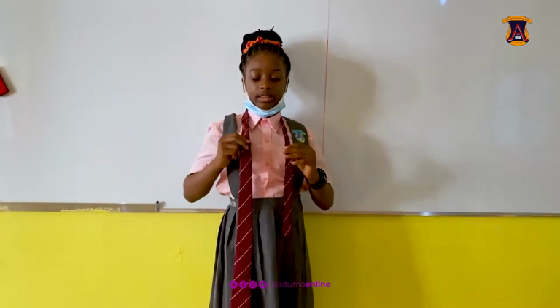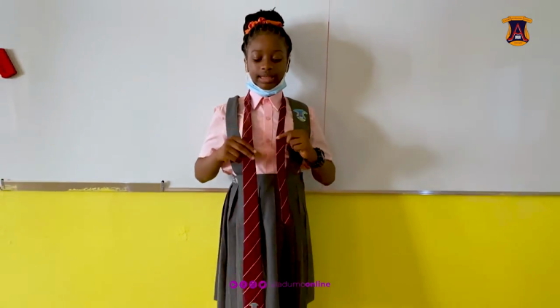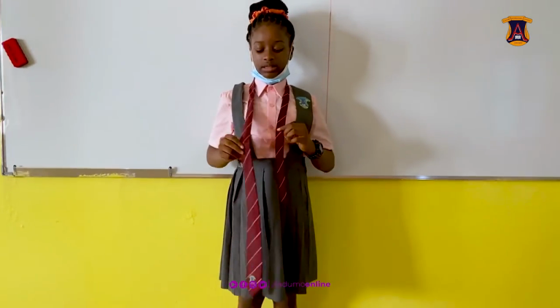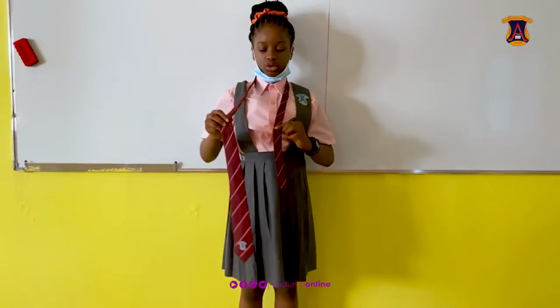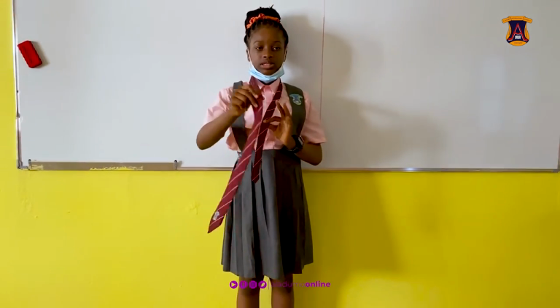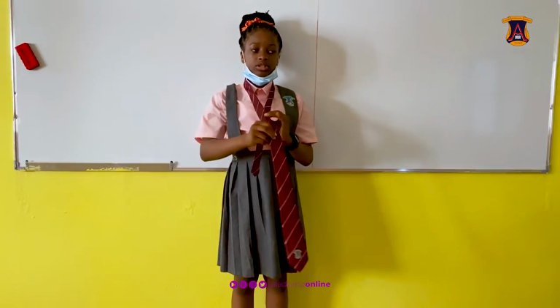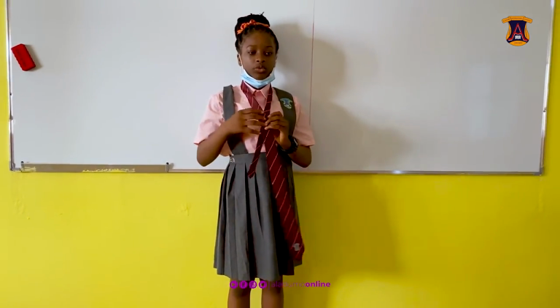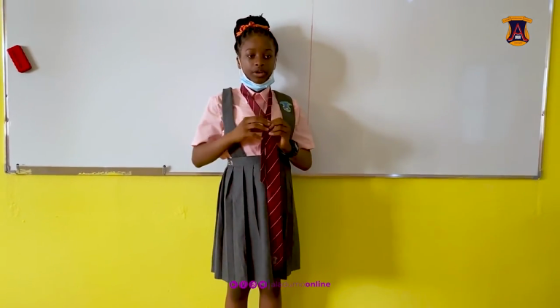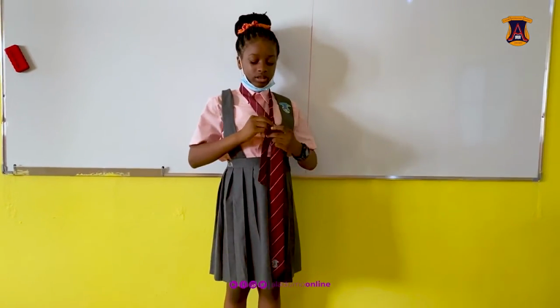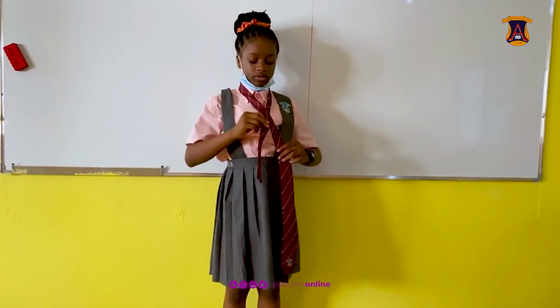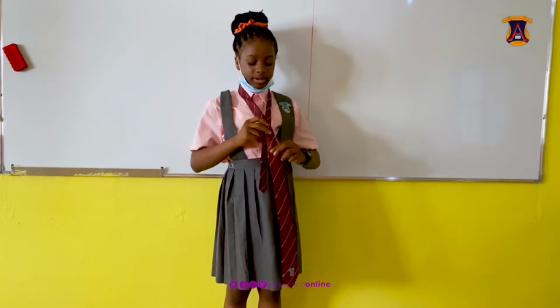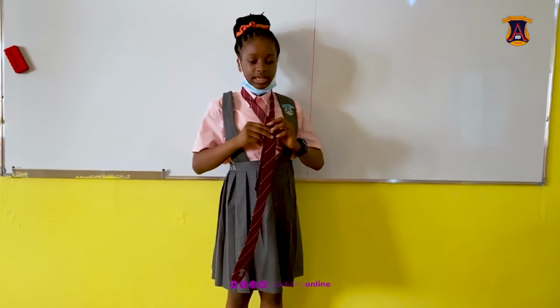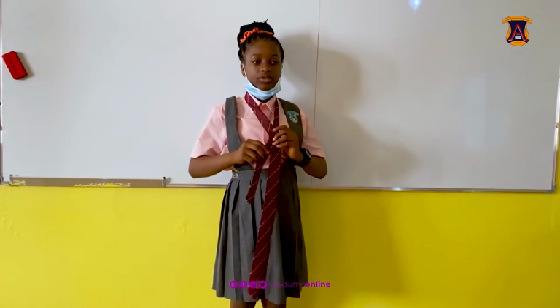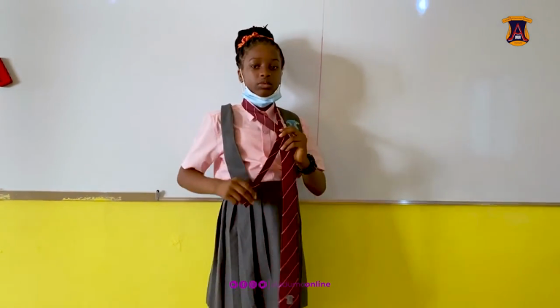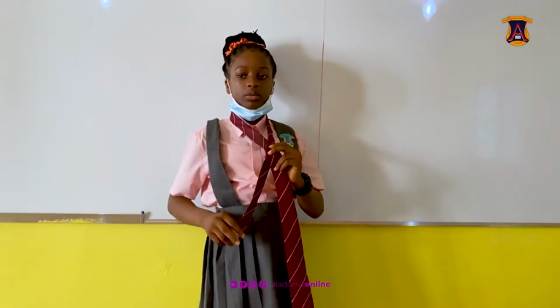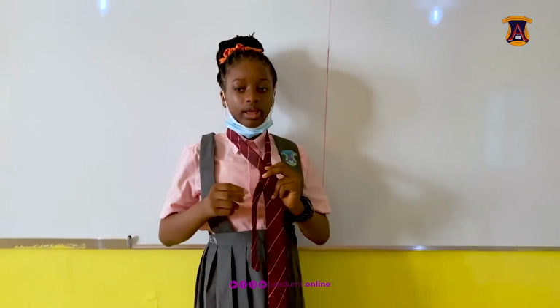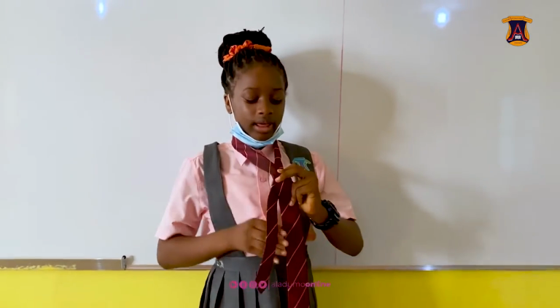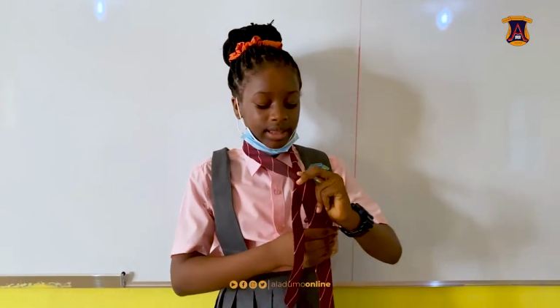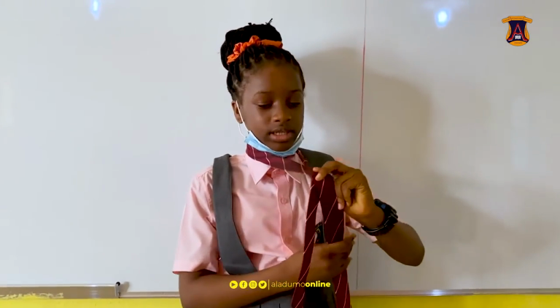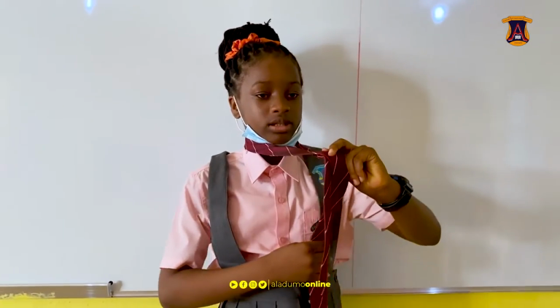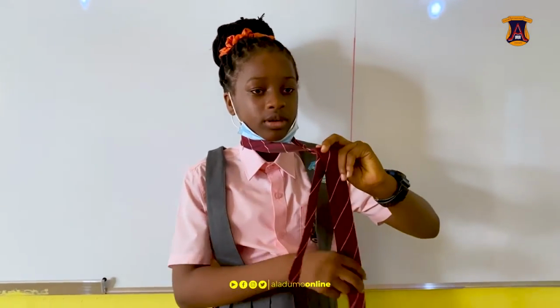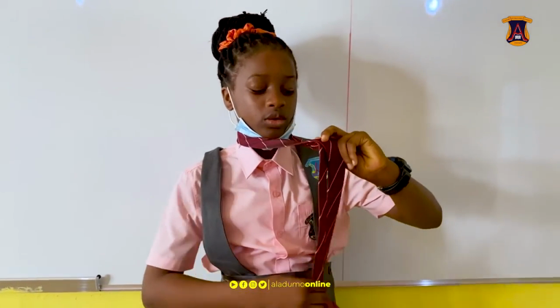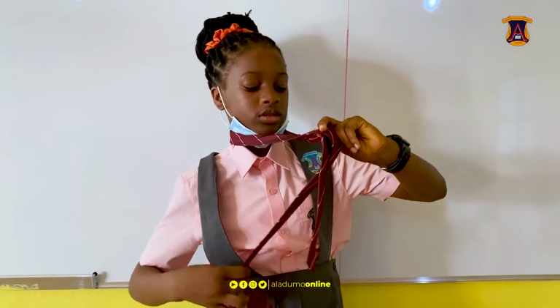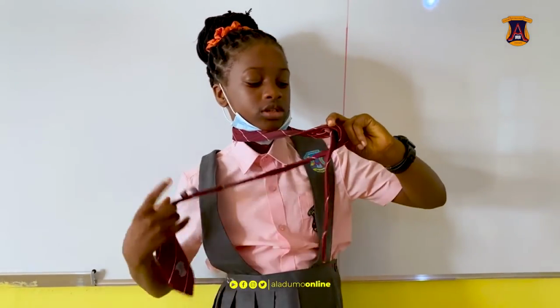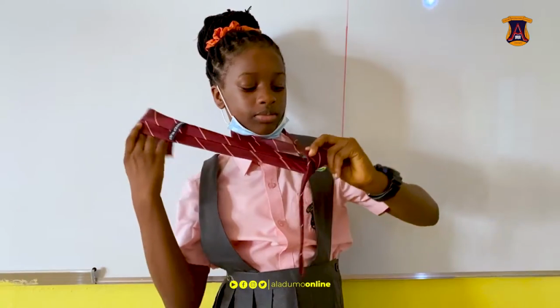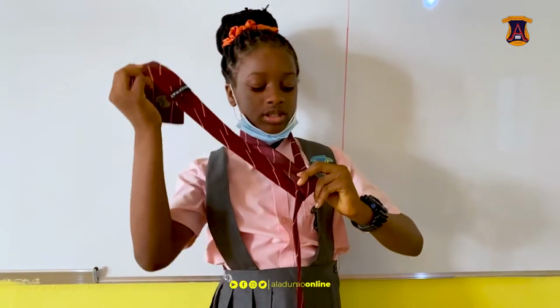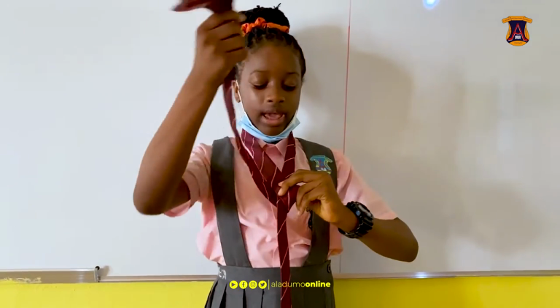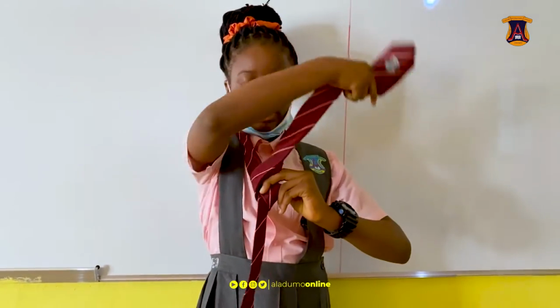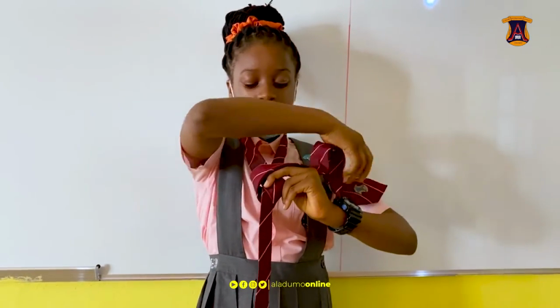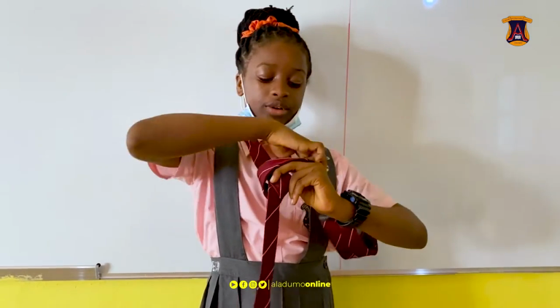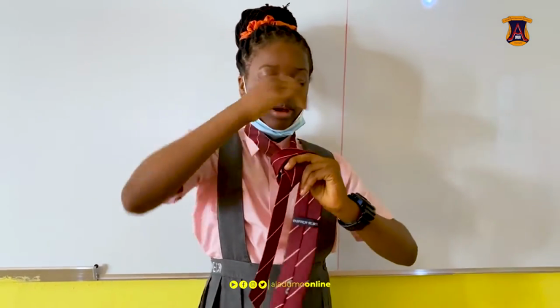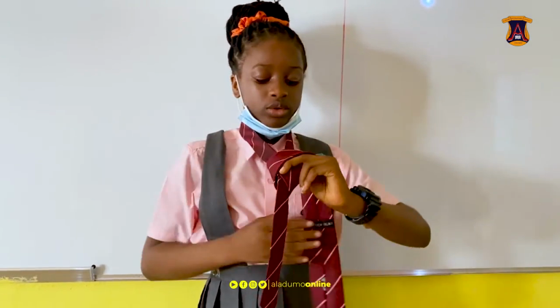The next step is you place the bottom line, the bigger side, over to the middle line. And then you take the bigger one under your piece, and take it lower across.